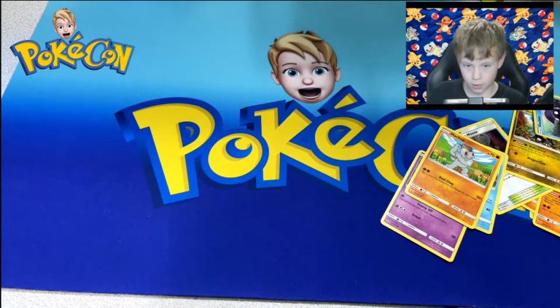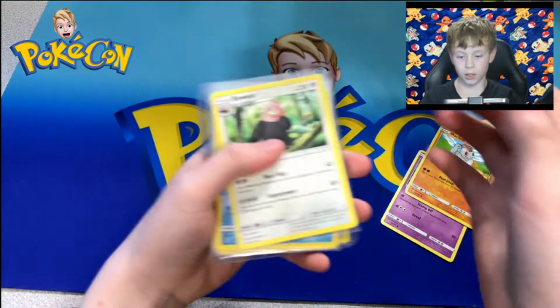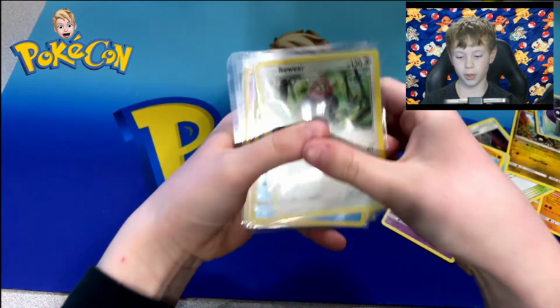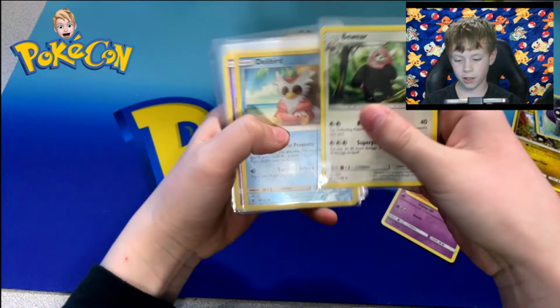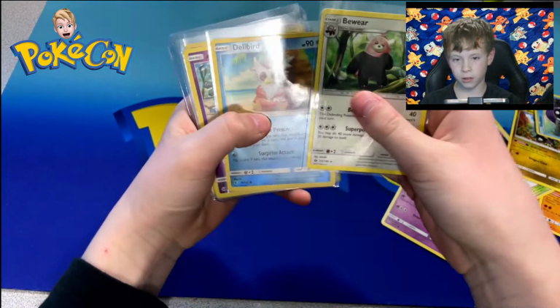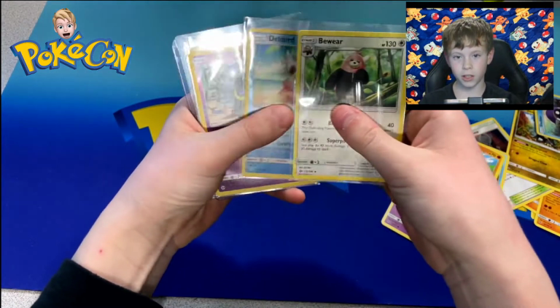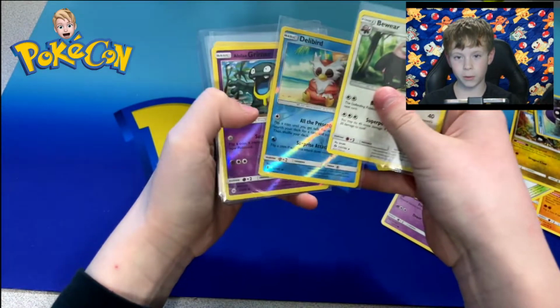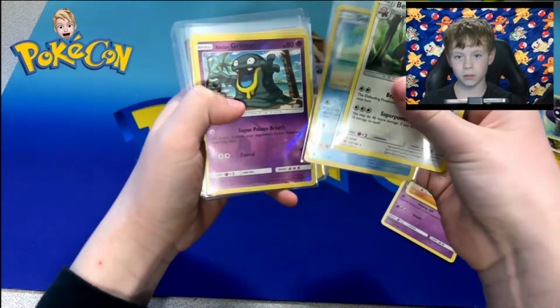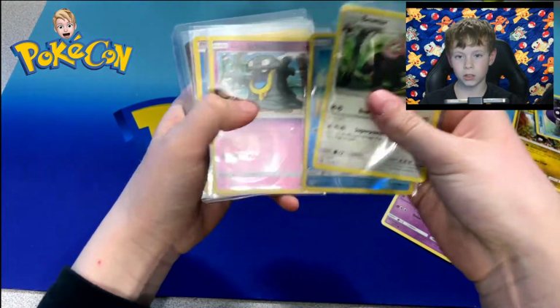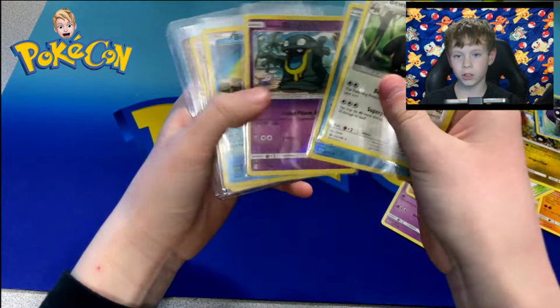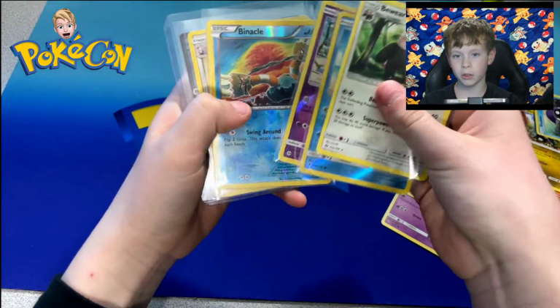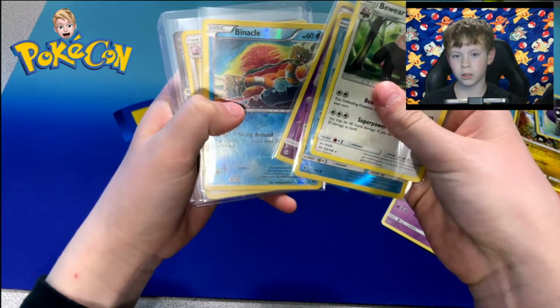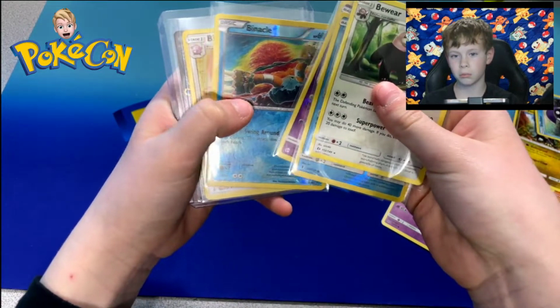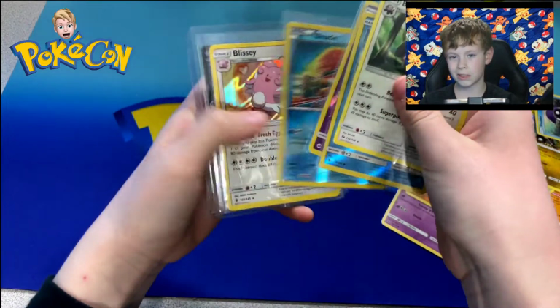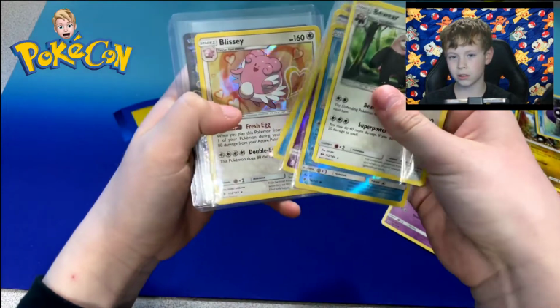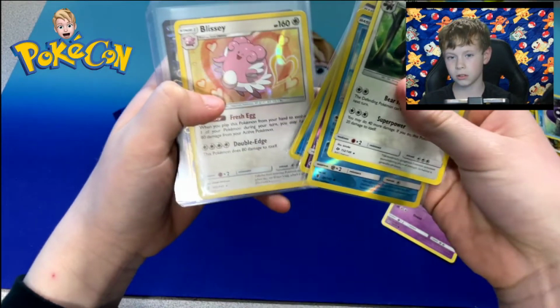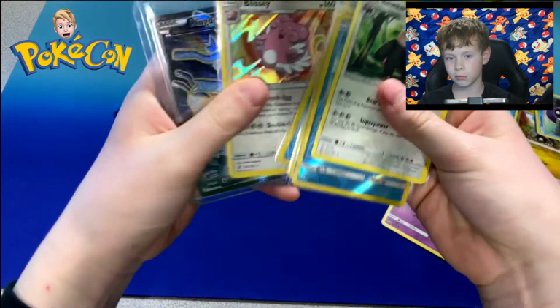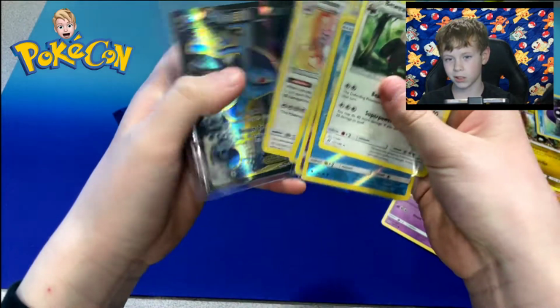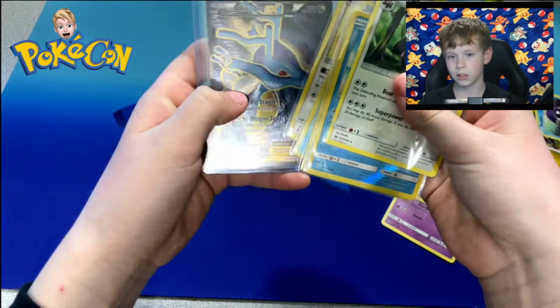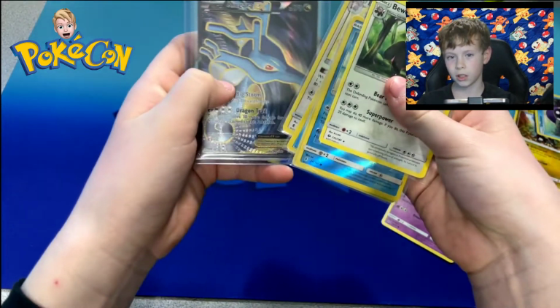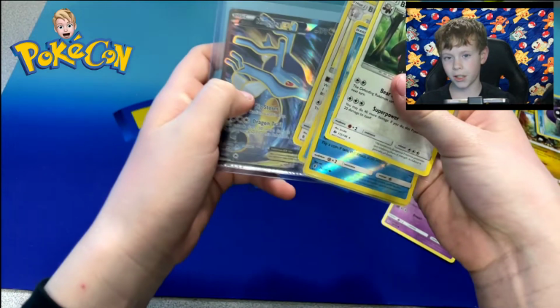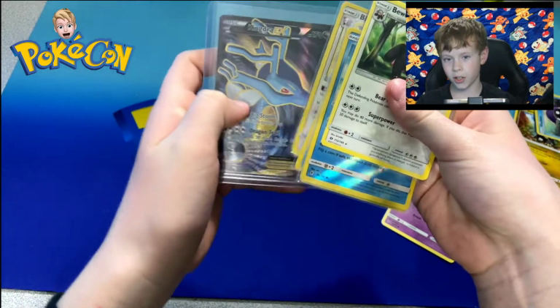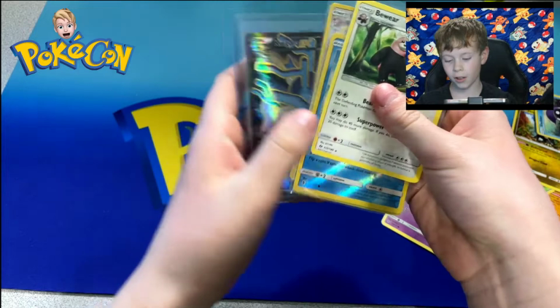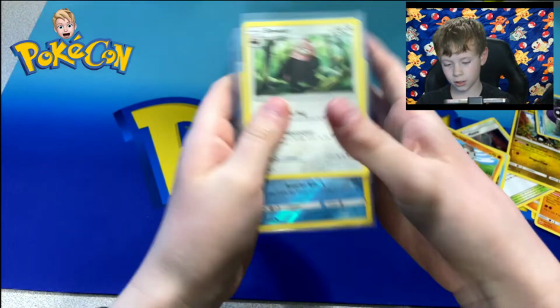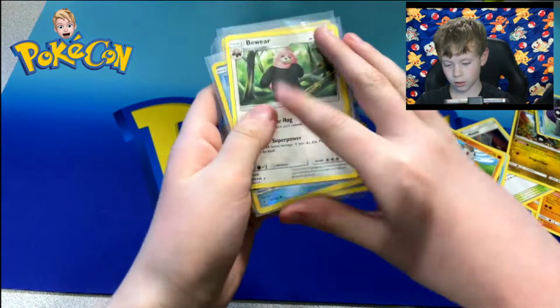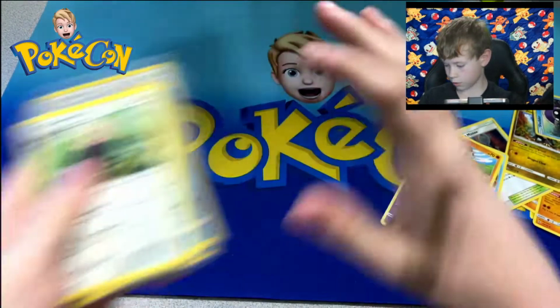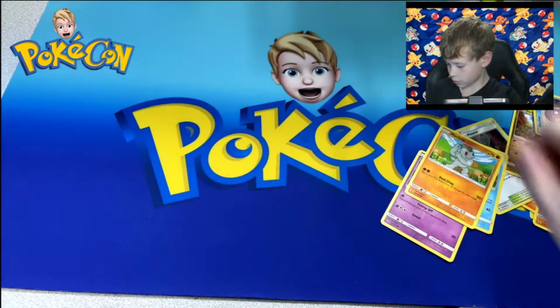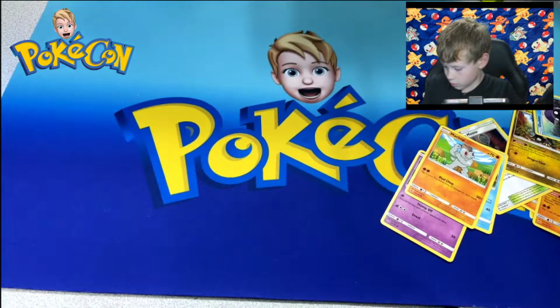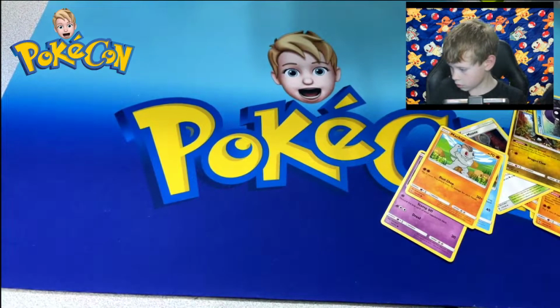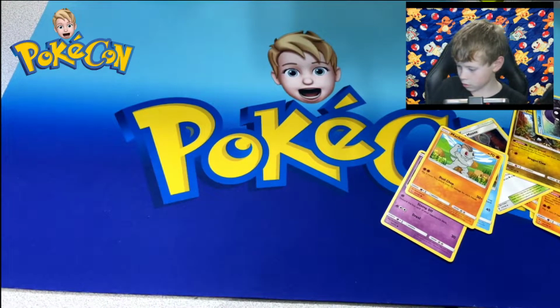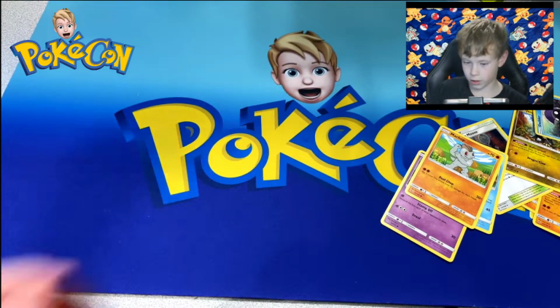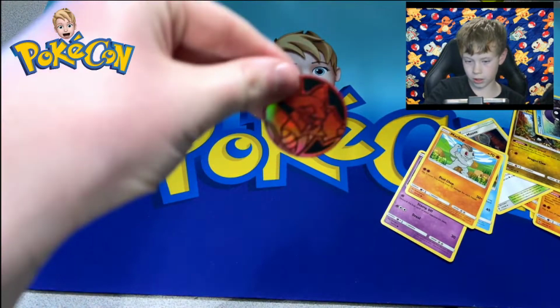Recap of the better pulls: Delibird, Alolan Grimer, and Nicola. Piplup, and Kingdra EX again!